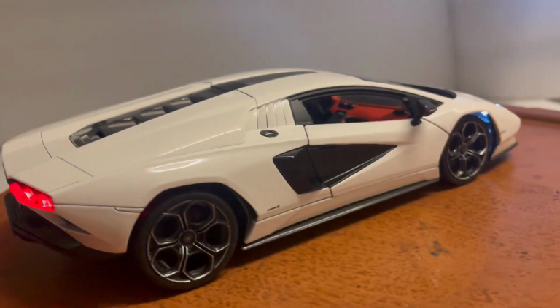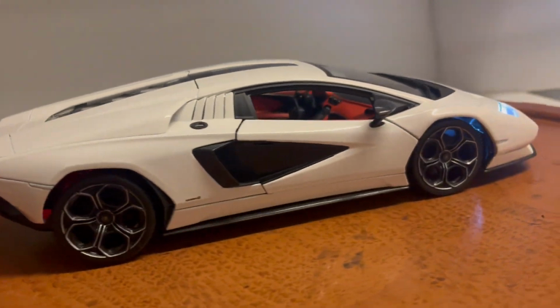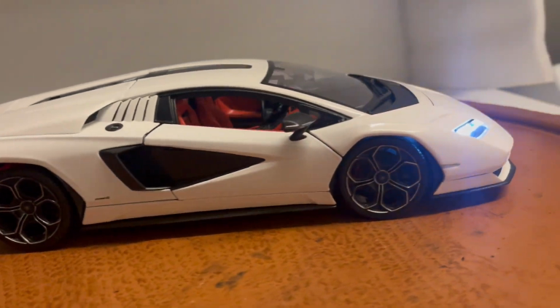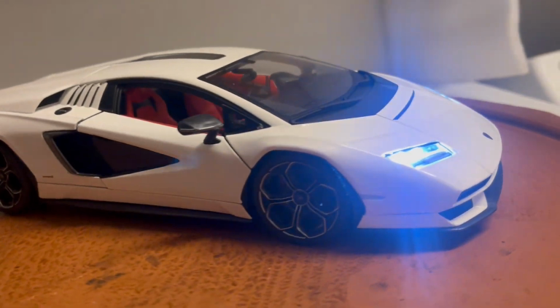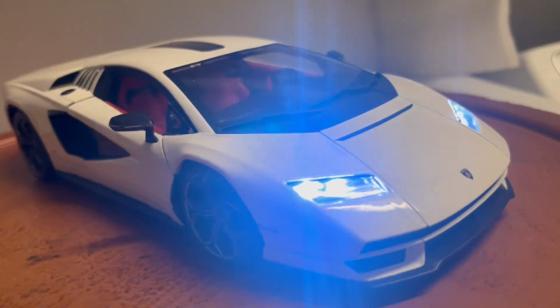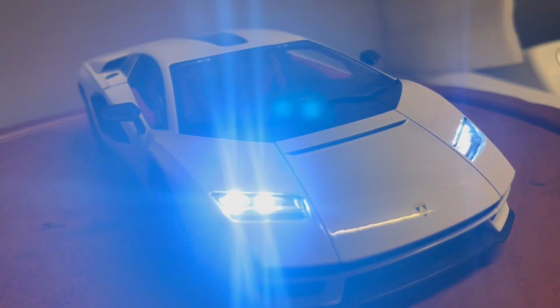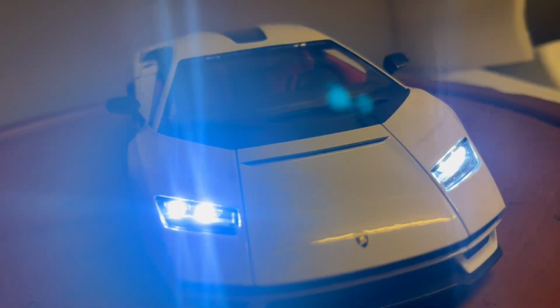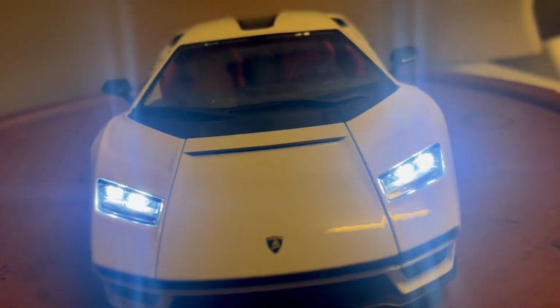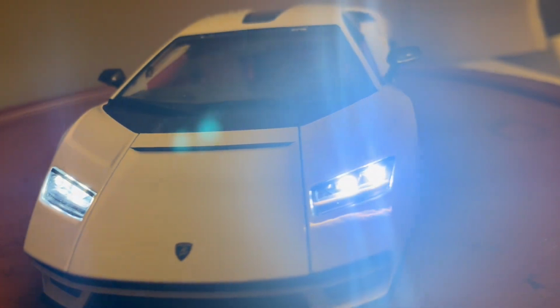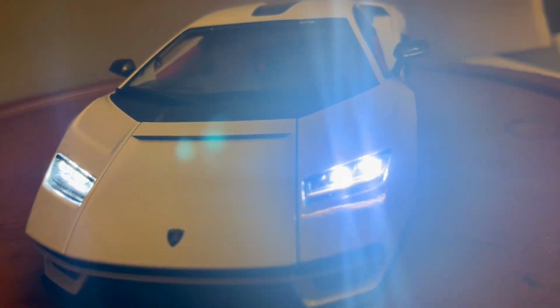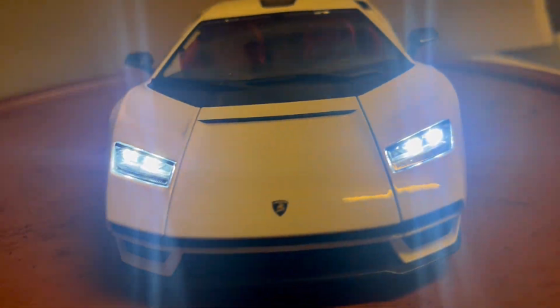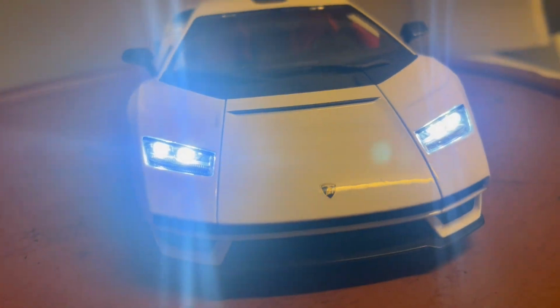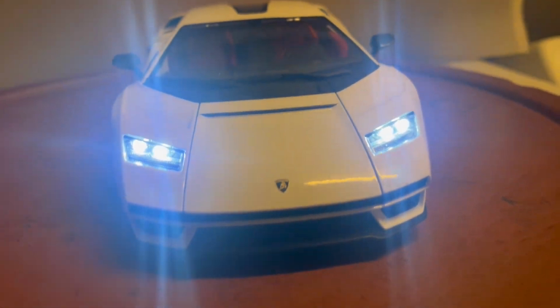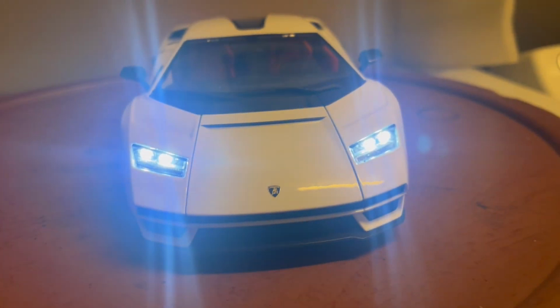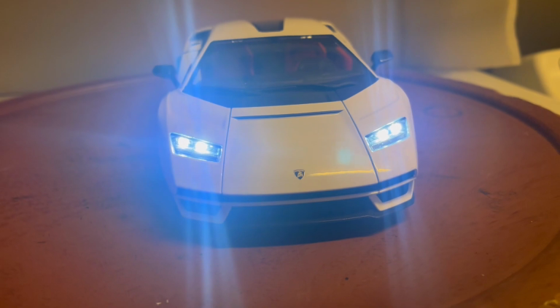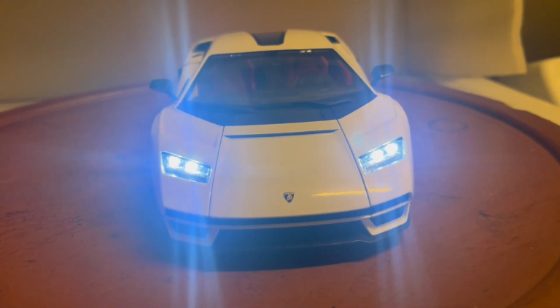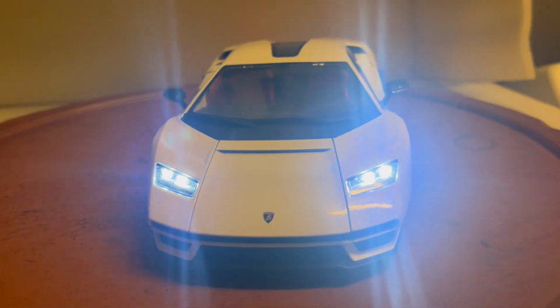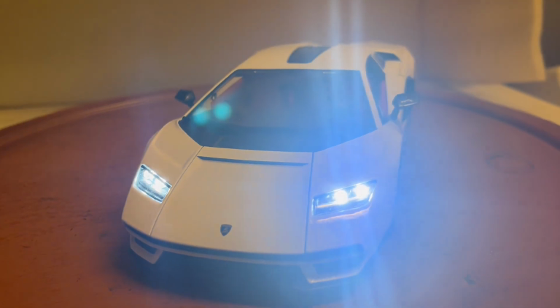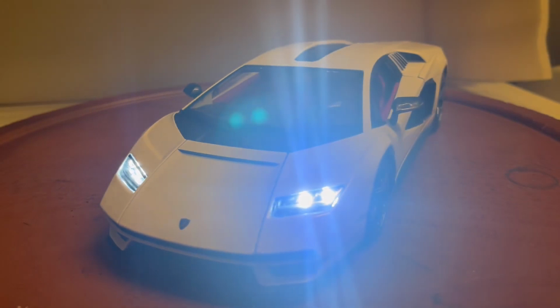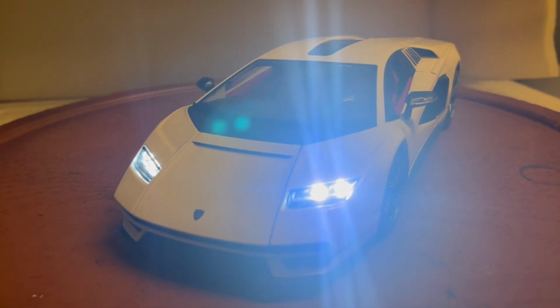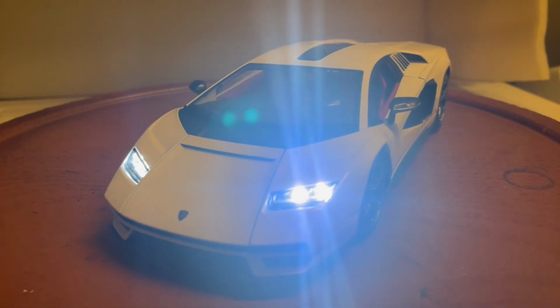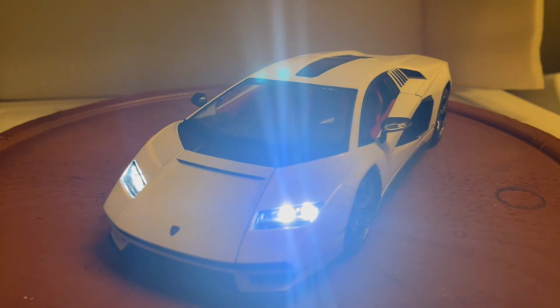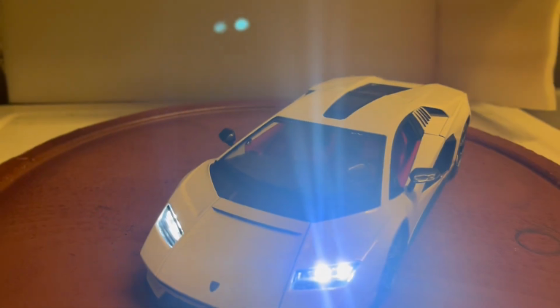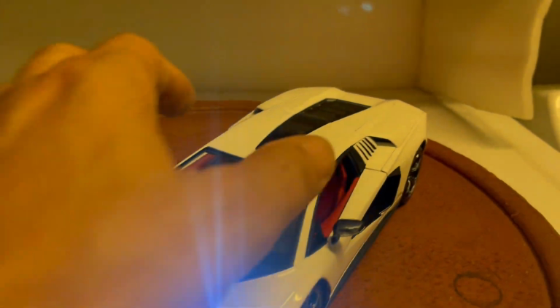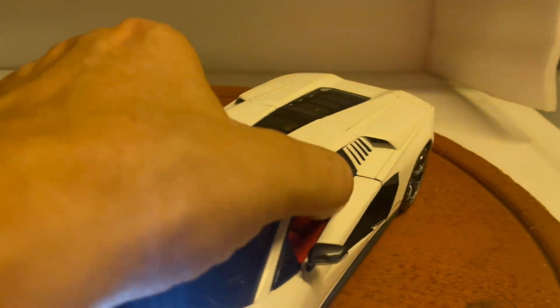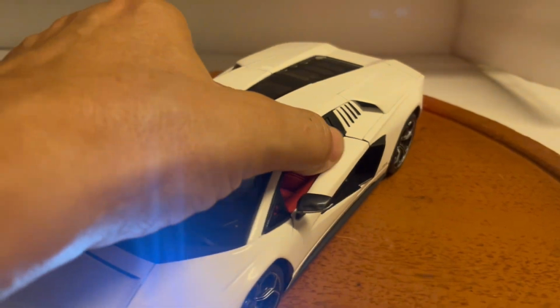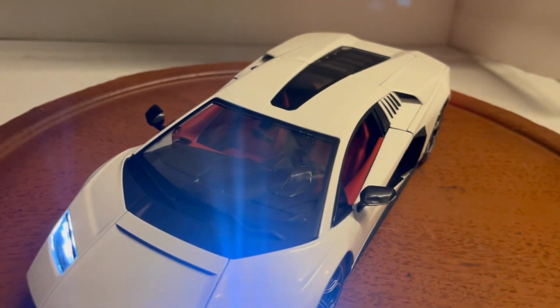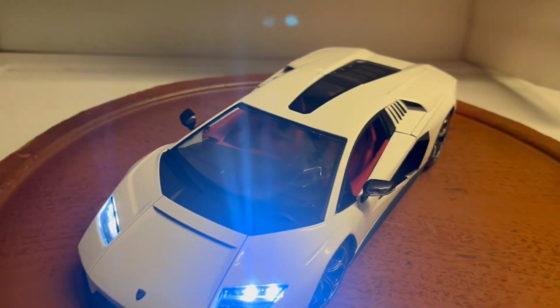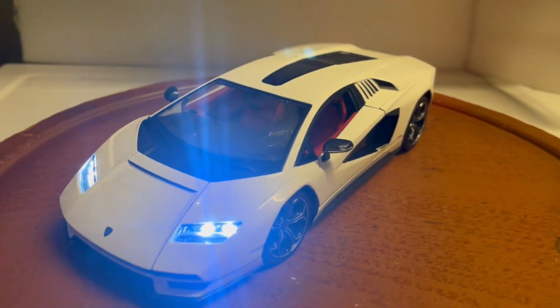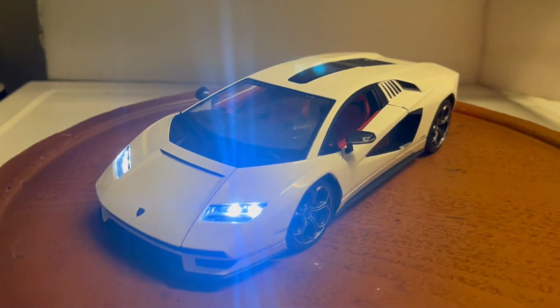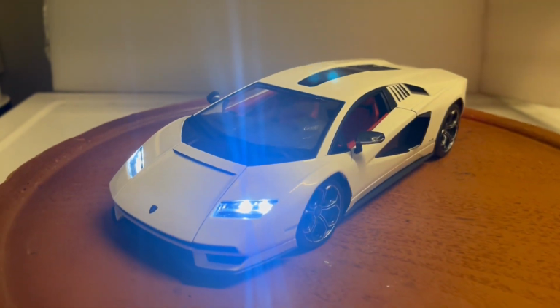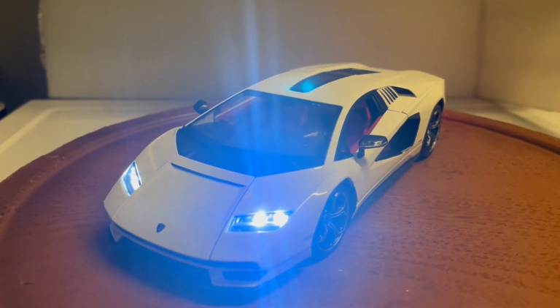I've also installed two on each side — super bright LEDs rated at 100,000 hours, so they'll last forever. The box it comes with will be used for safe packing and delivery.